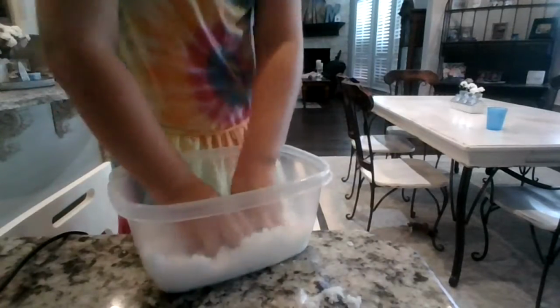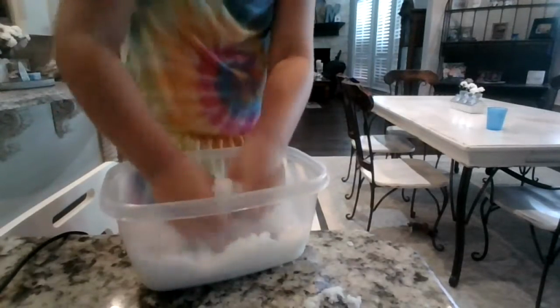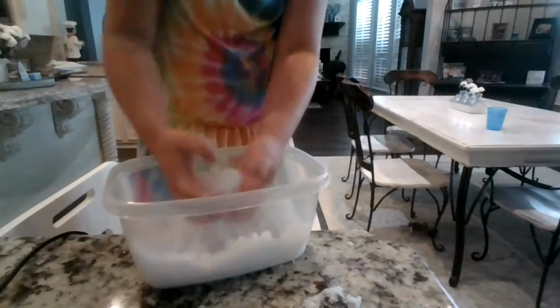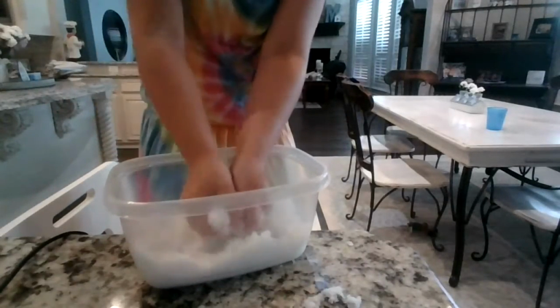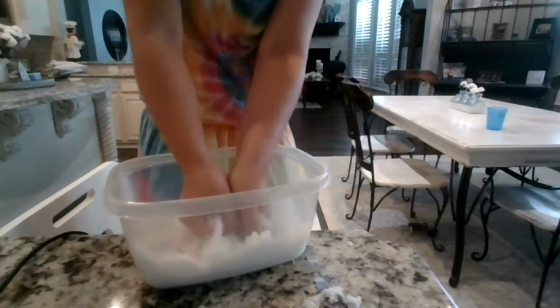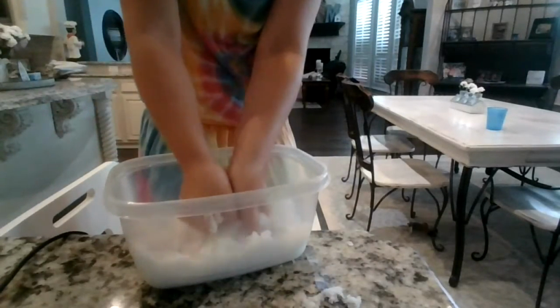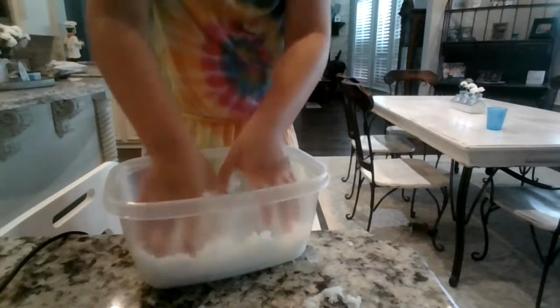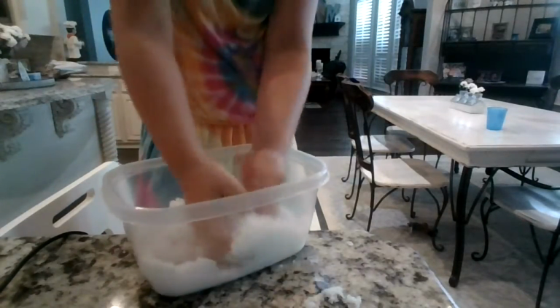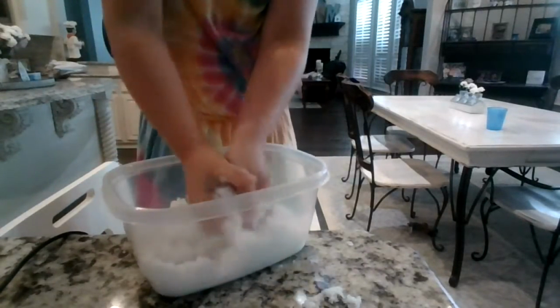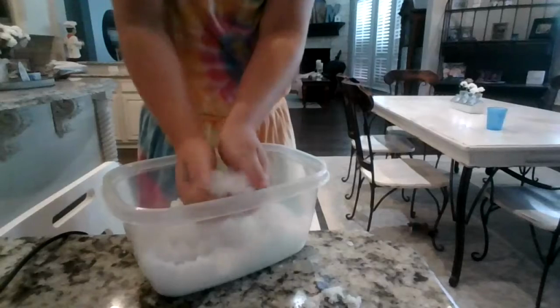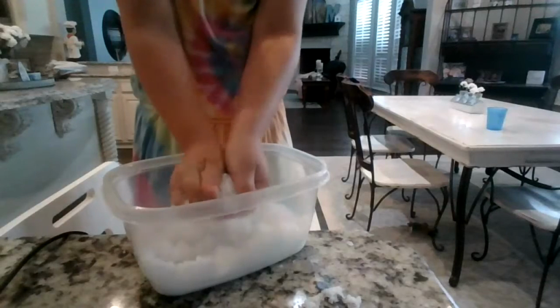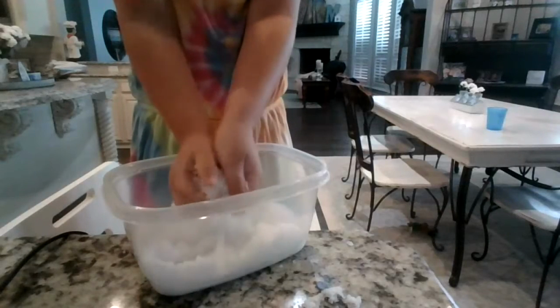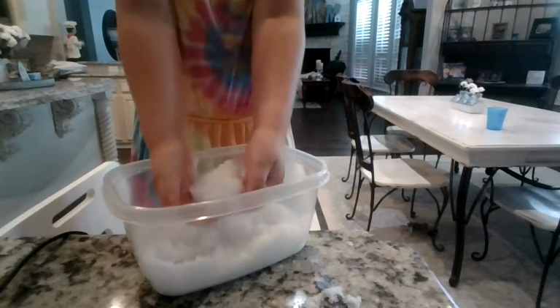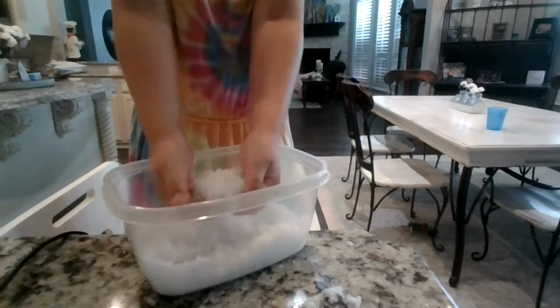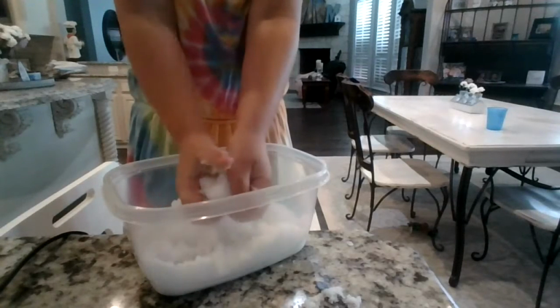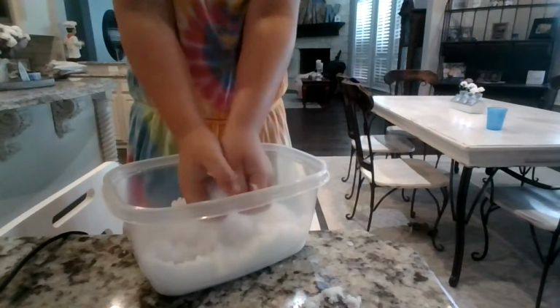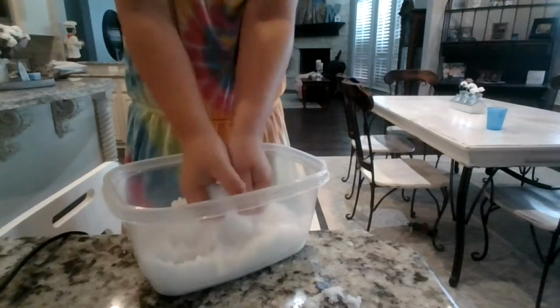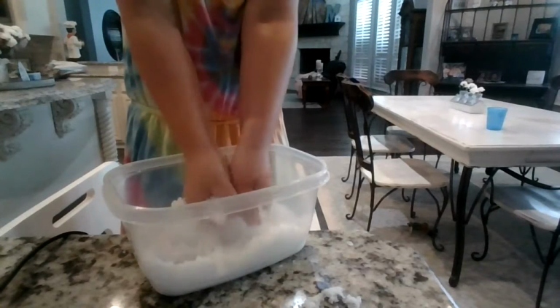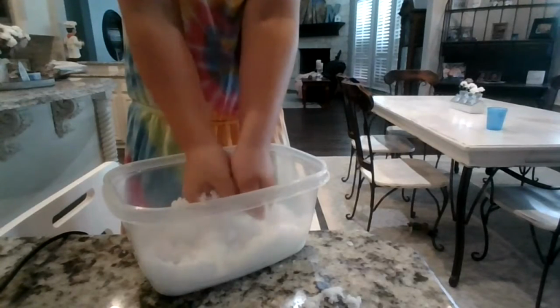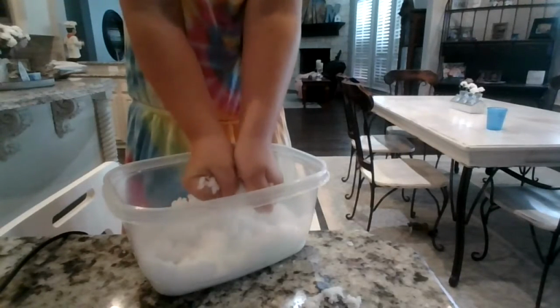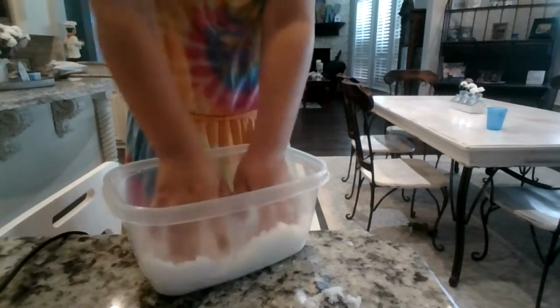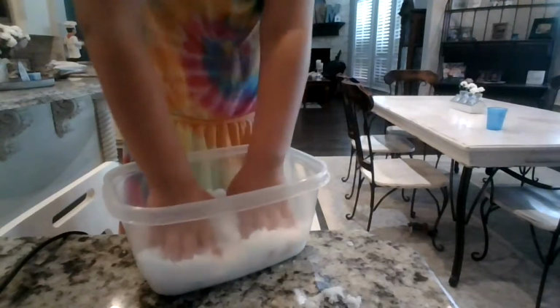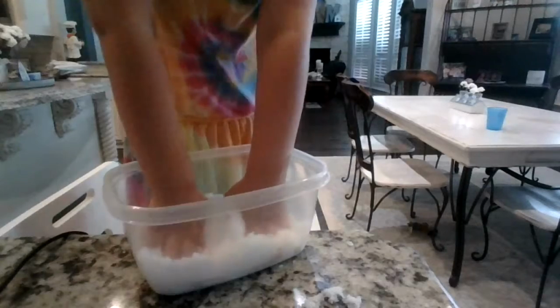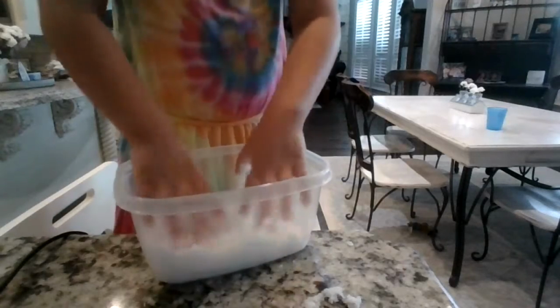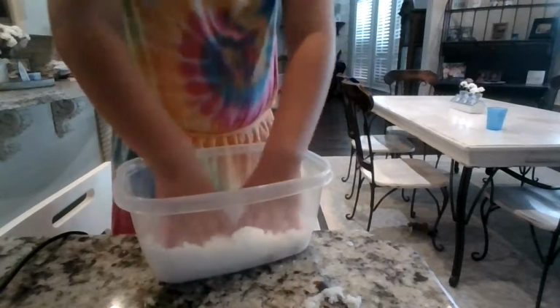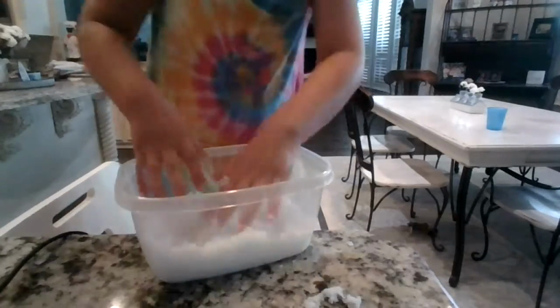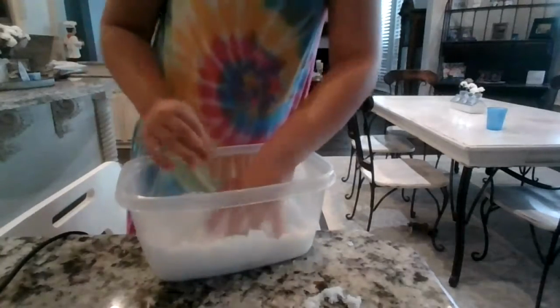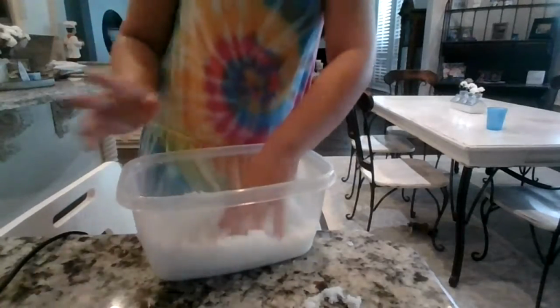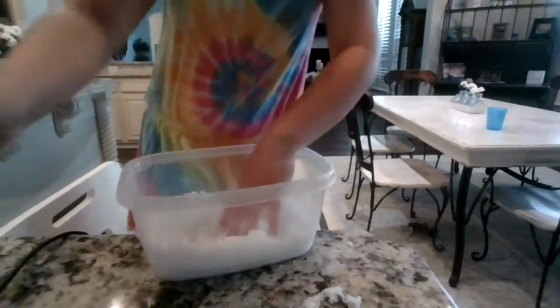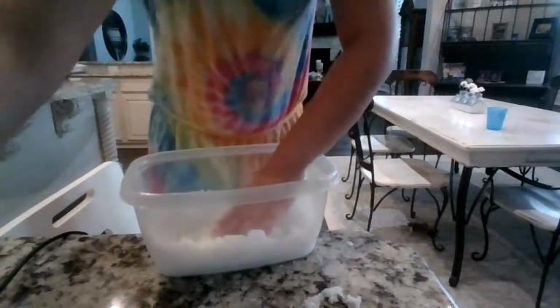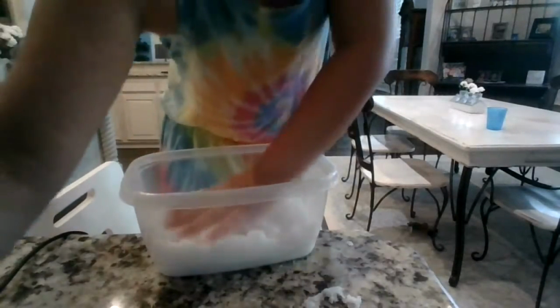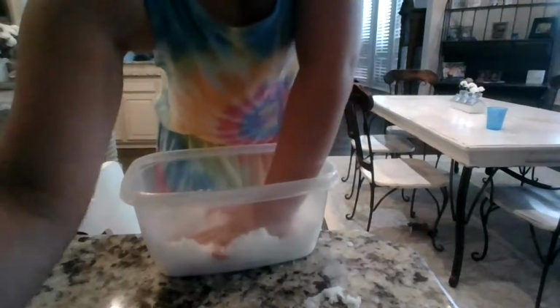Look, it's squeezed. Look how much it expands from my hand. So bye guys, I'll end the video here. See you guys later!